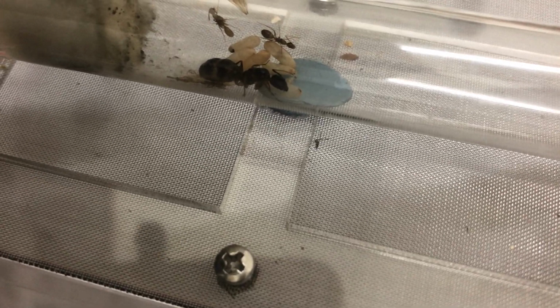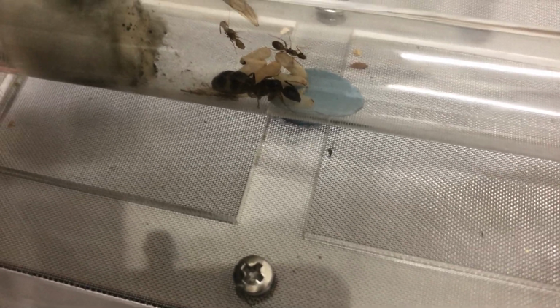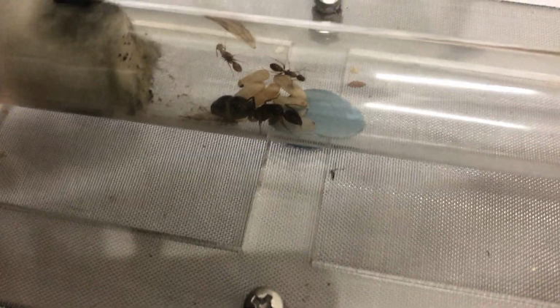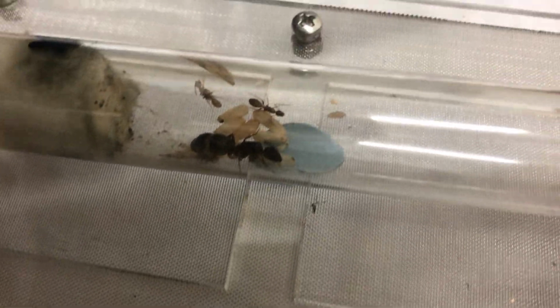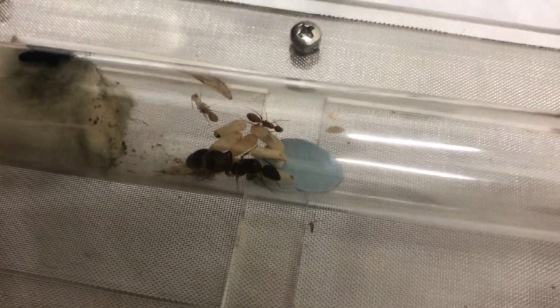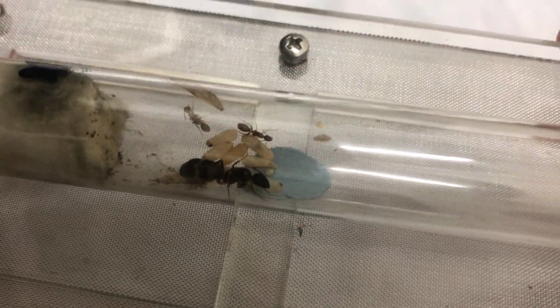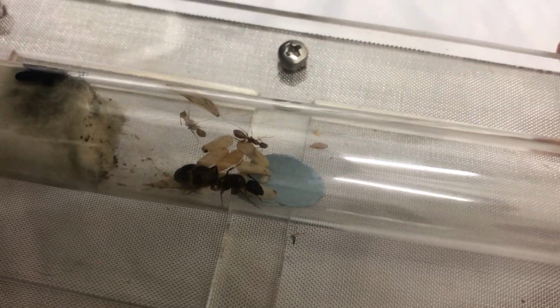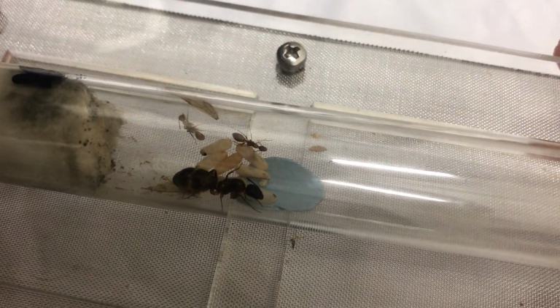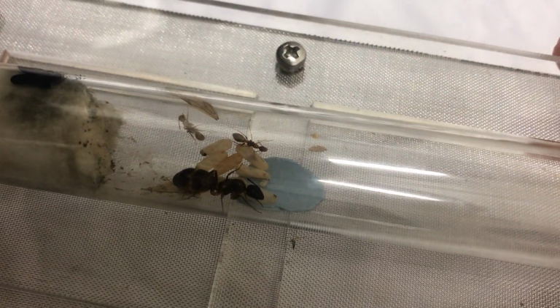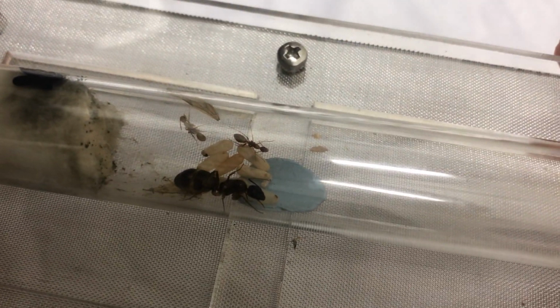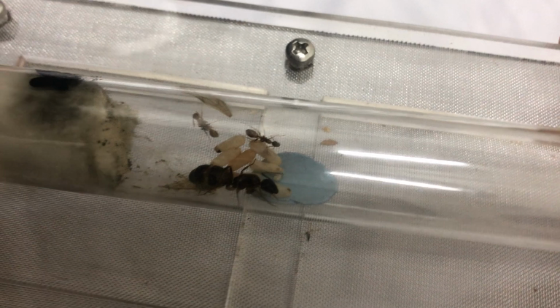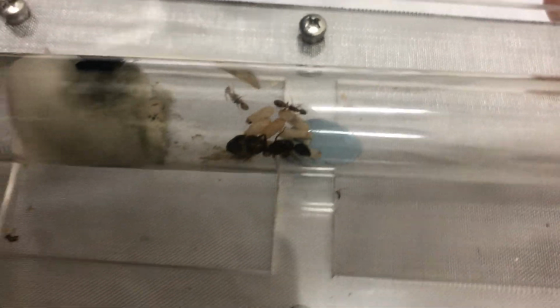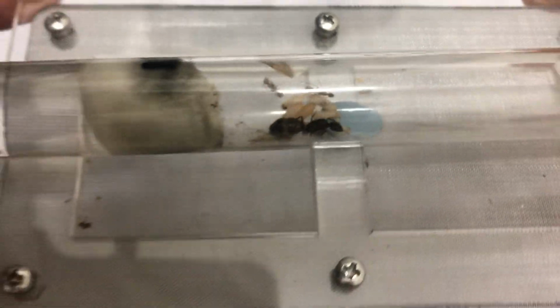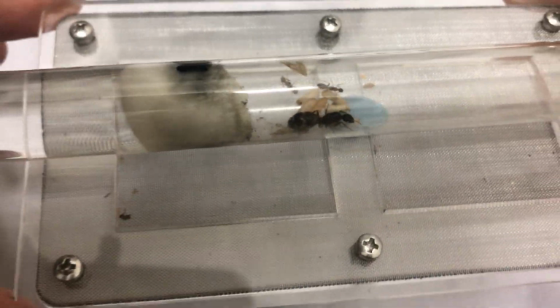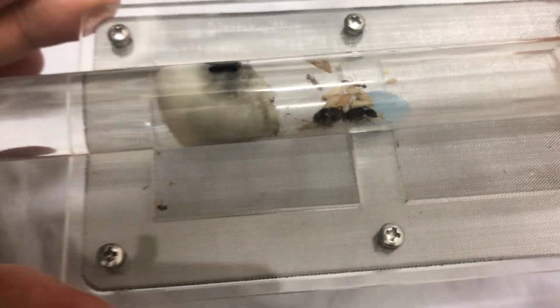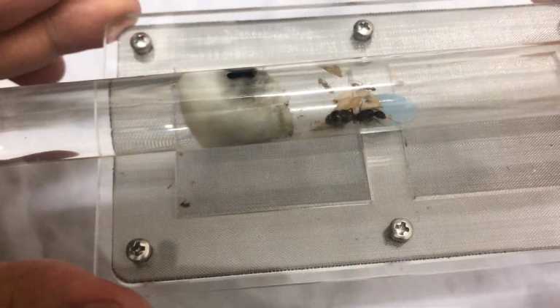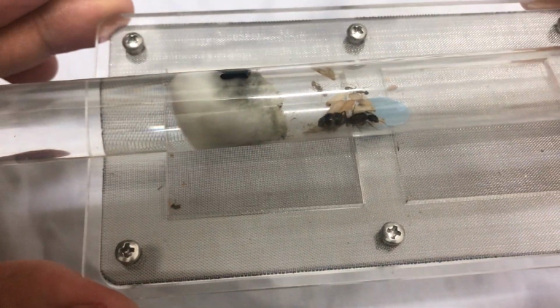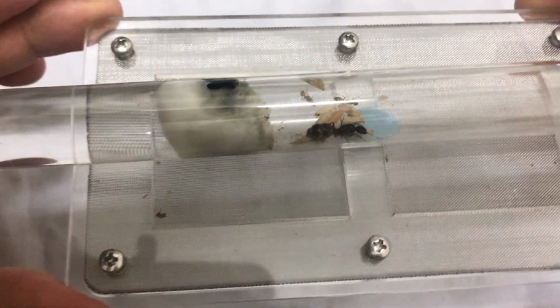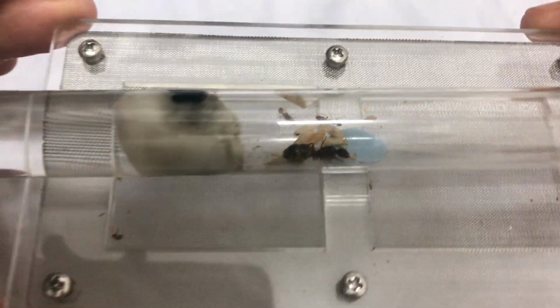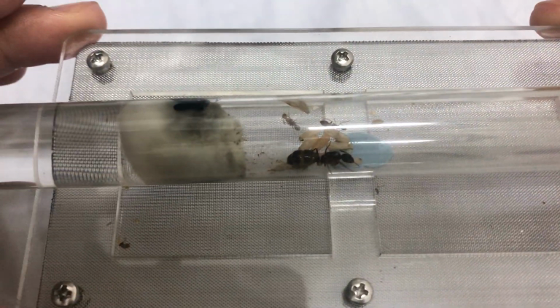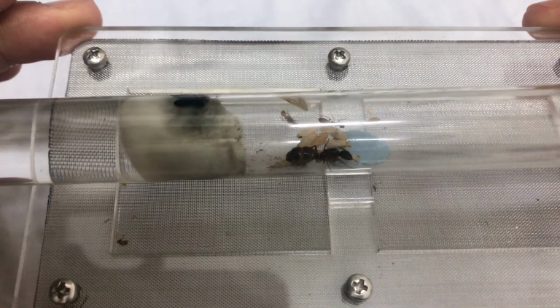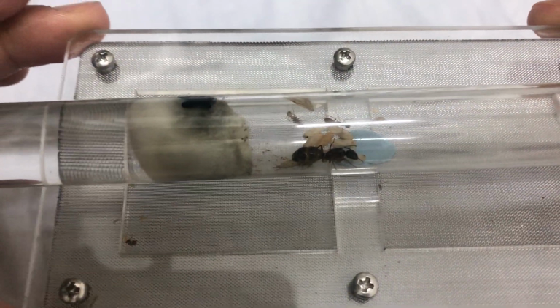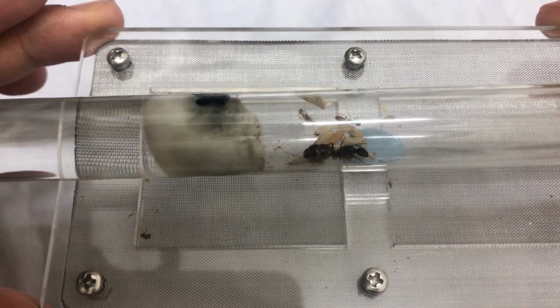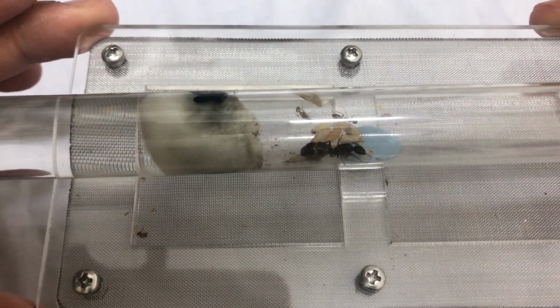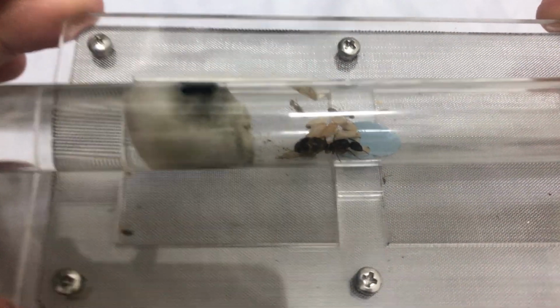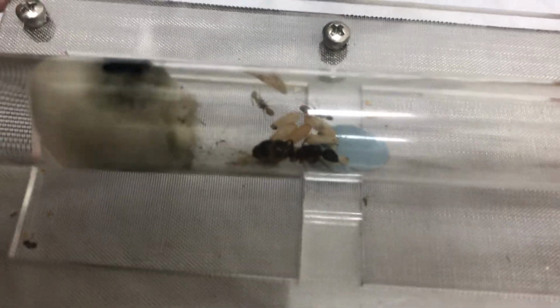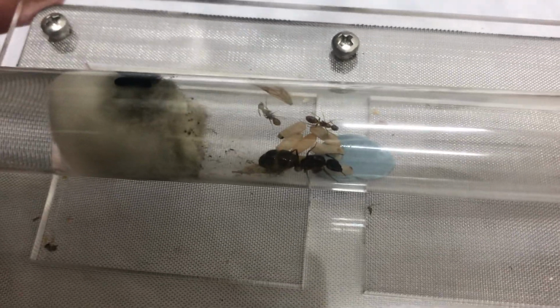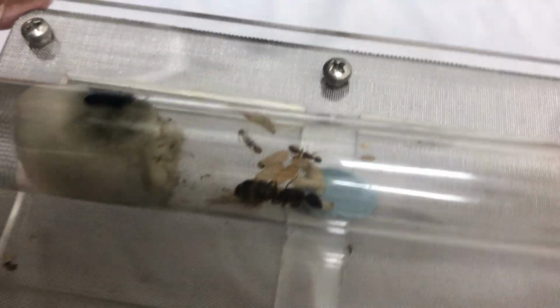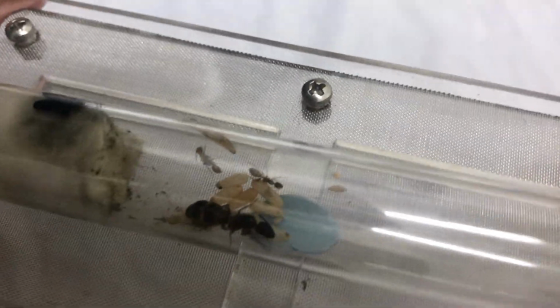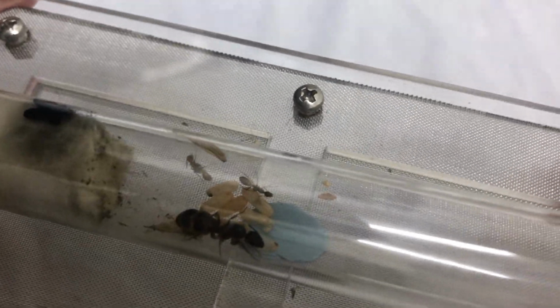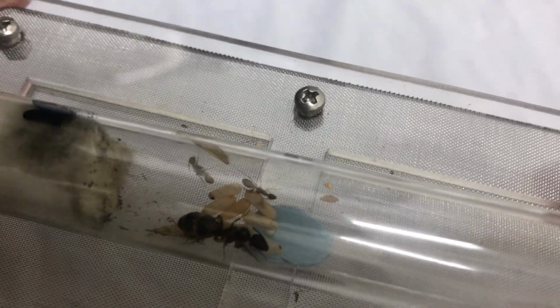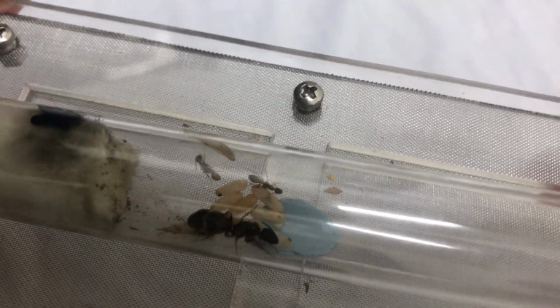This is, by the way, Camponotus irritans species, also known as the carpenter ant in Singapore. Quite common.